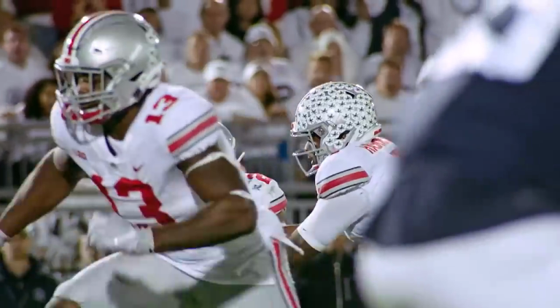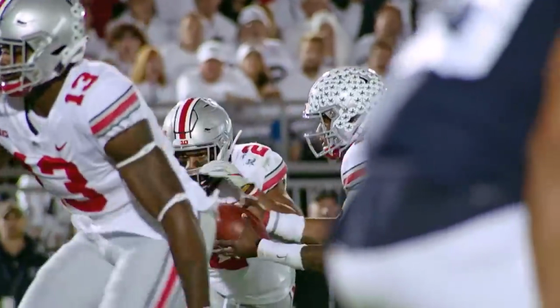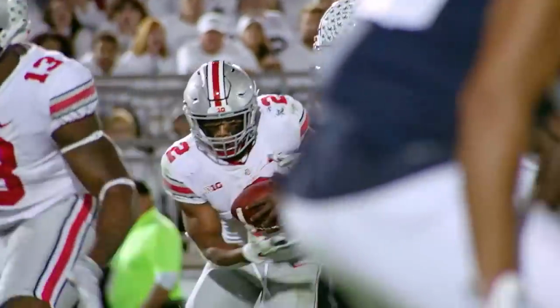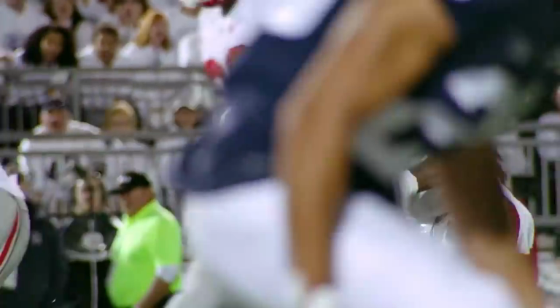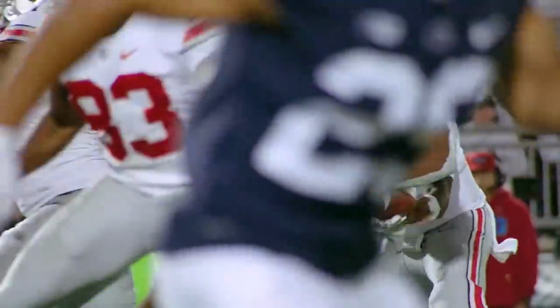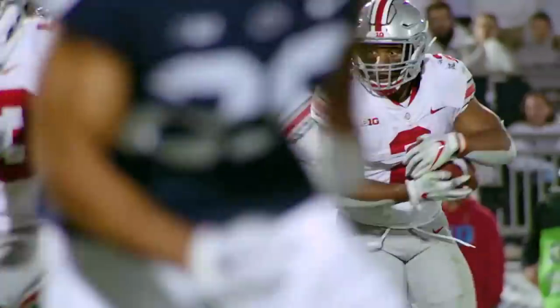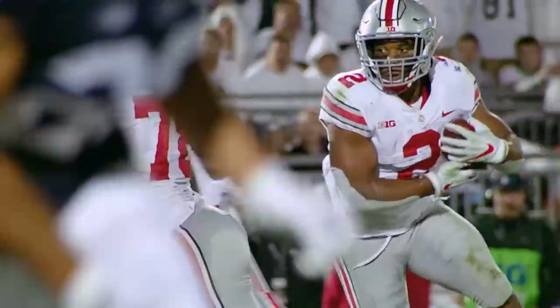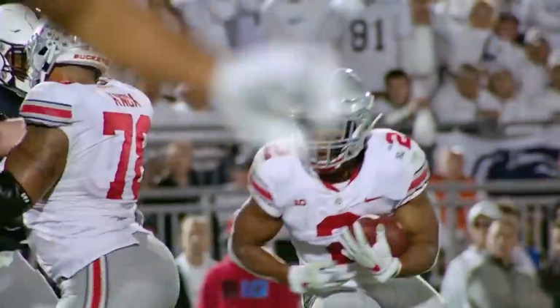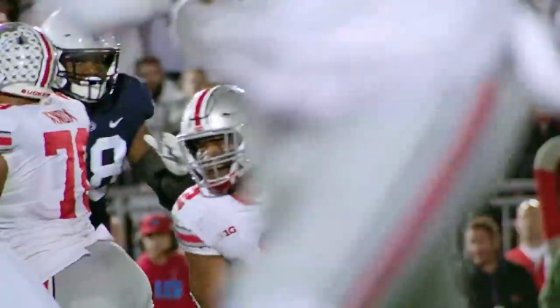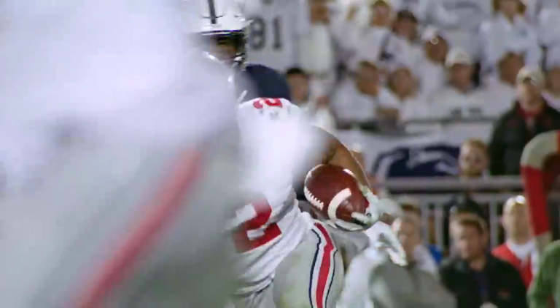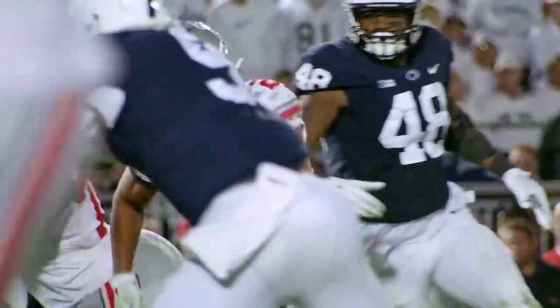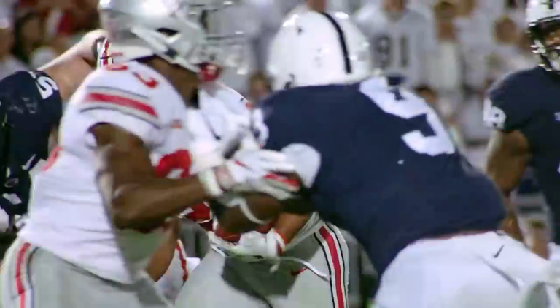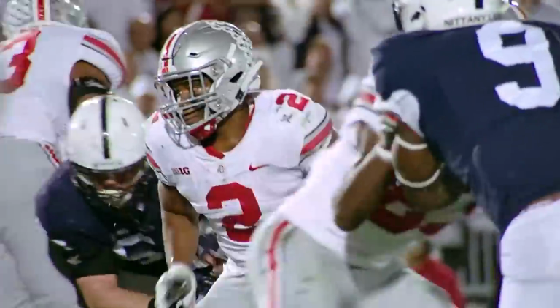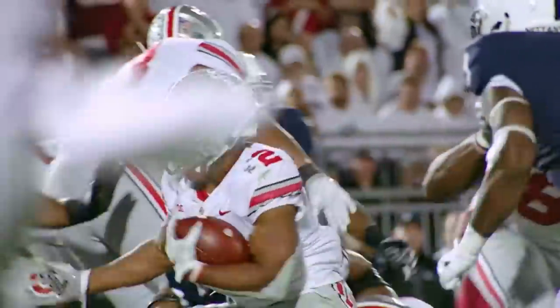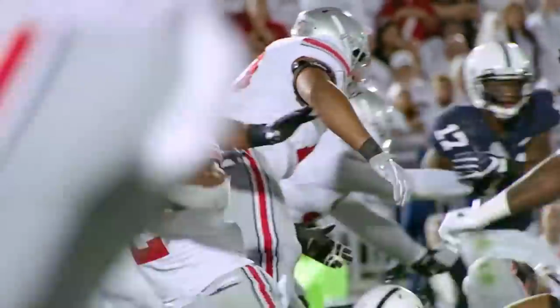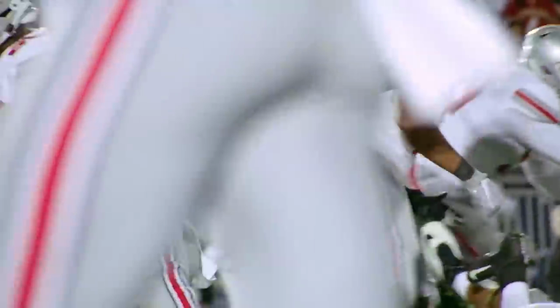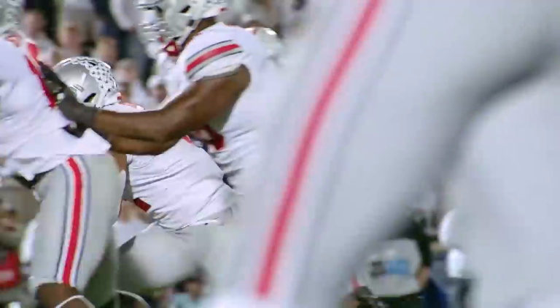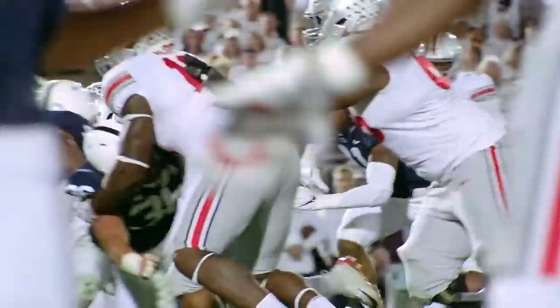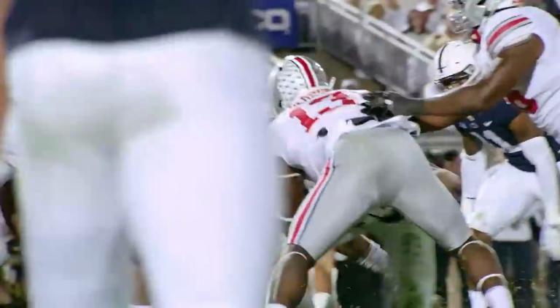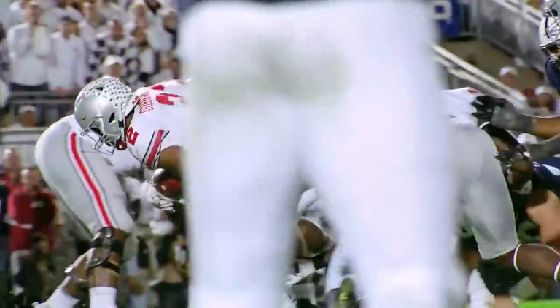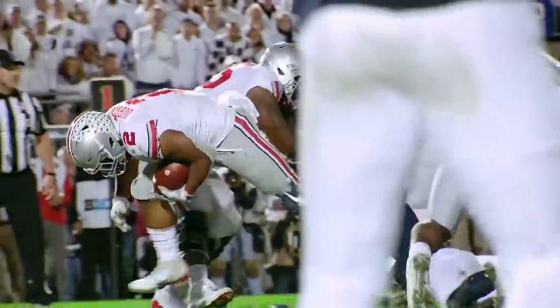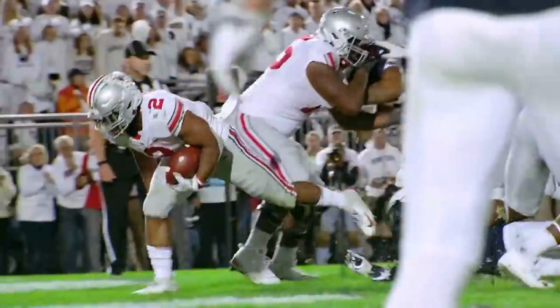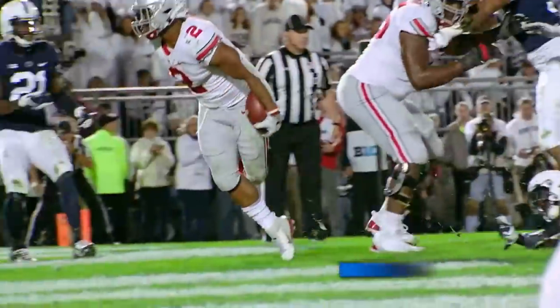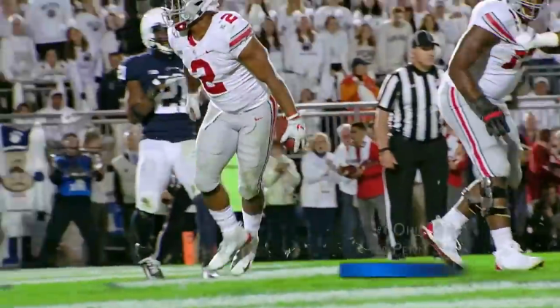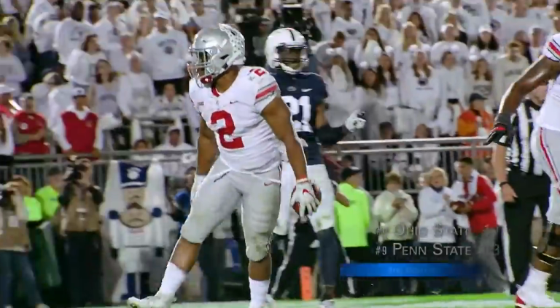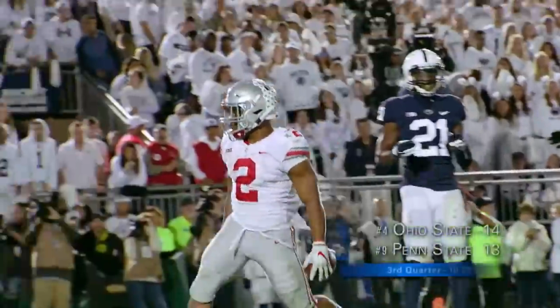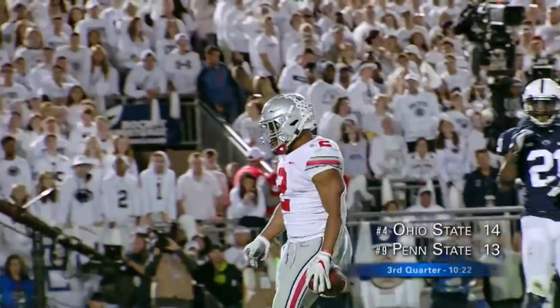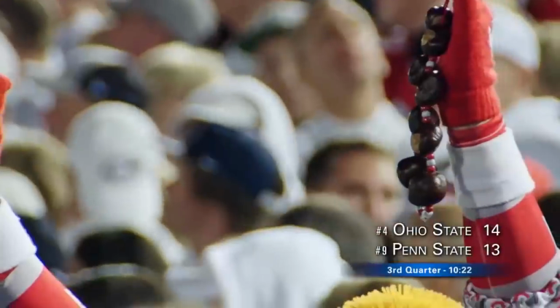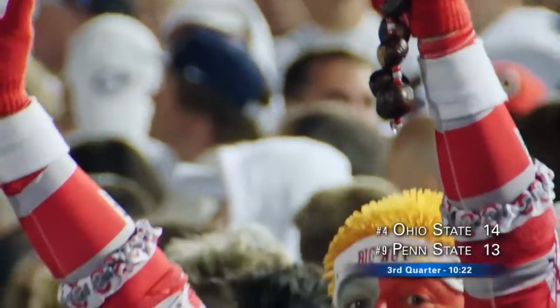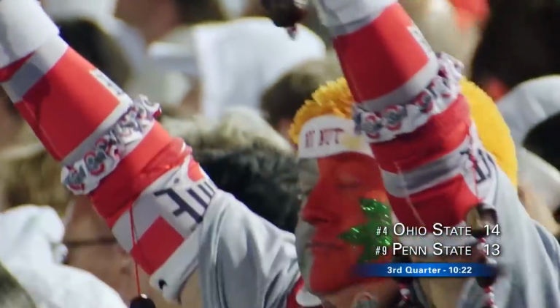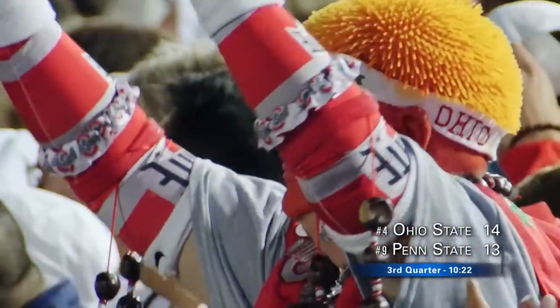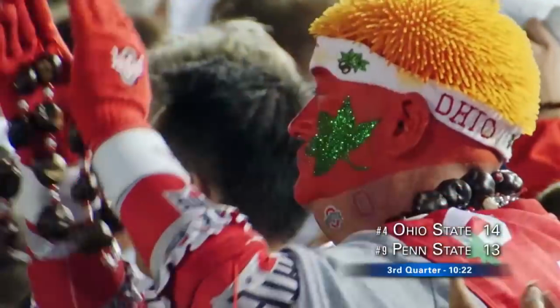Right now in this game they've got all the momentum. They look to take the lead here in the third quarter with their initial drive. Dobbins left side, cuts it to his right — Touchdown Ohio State! Their first lead of the night.